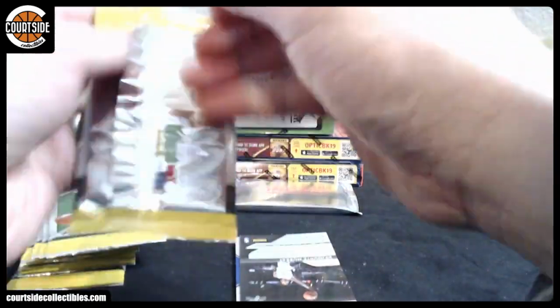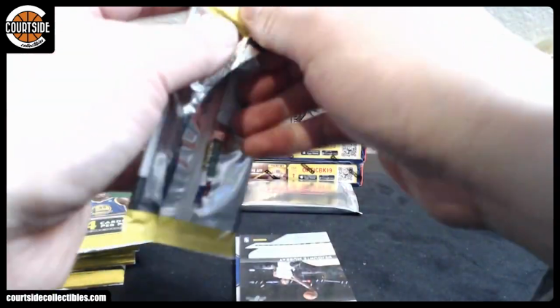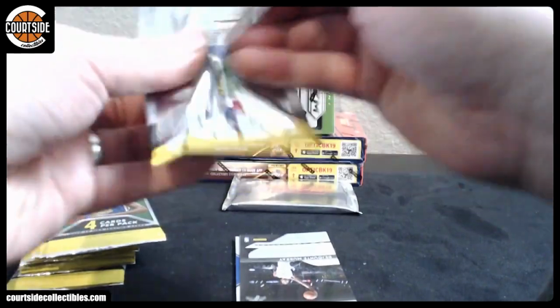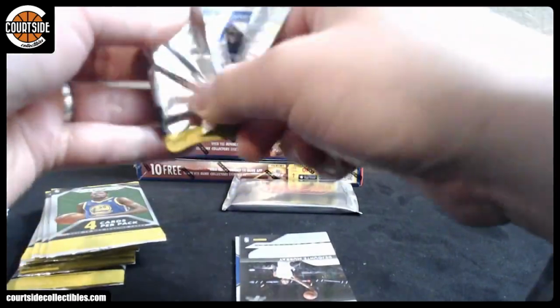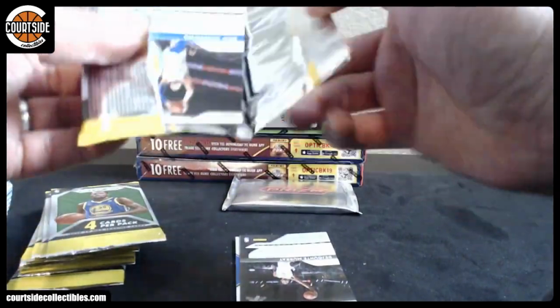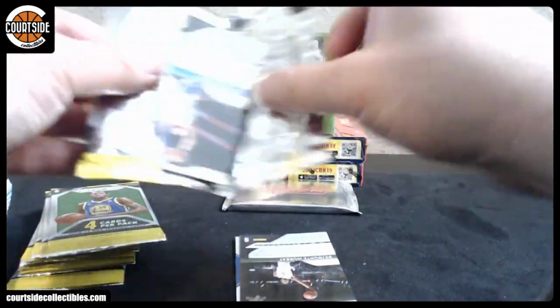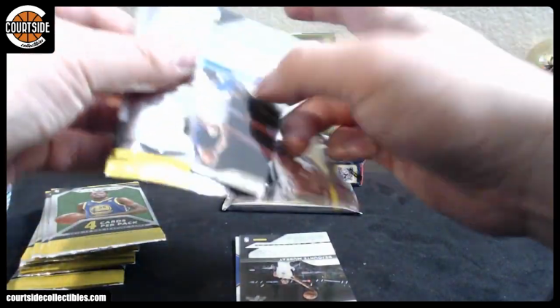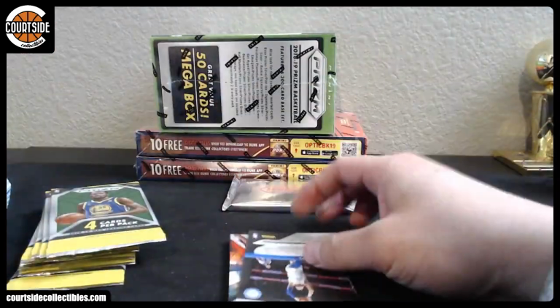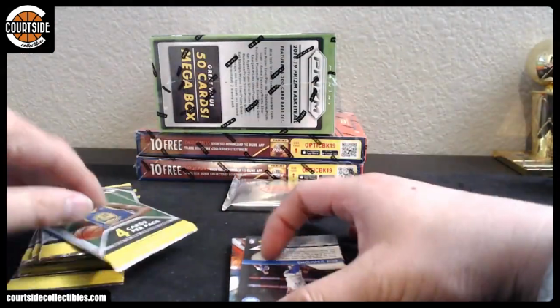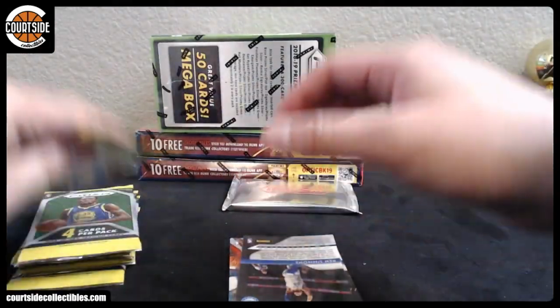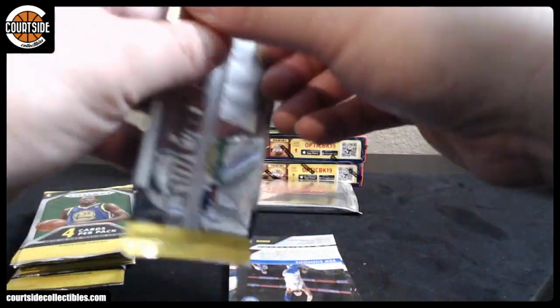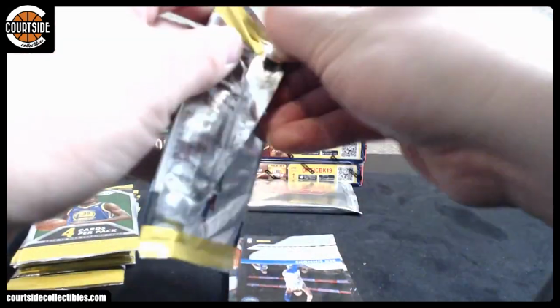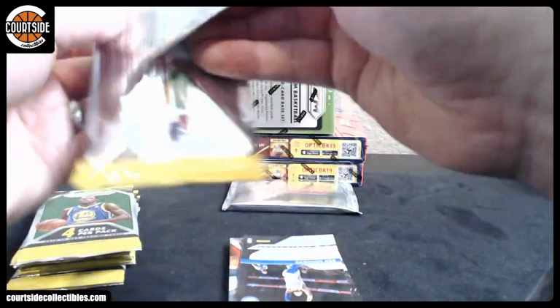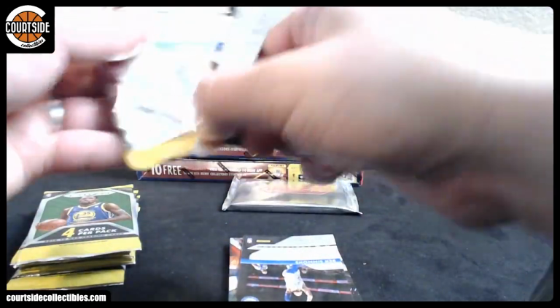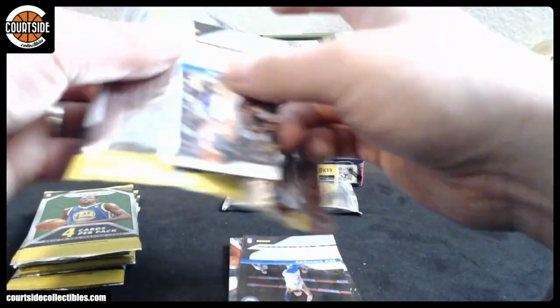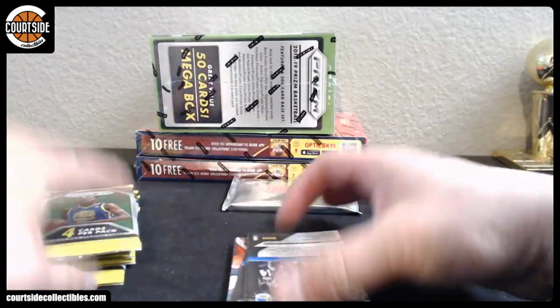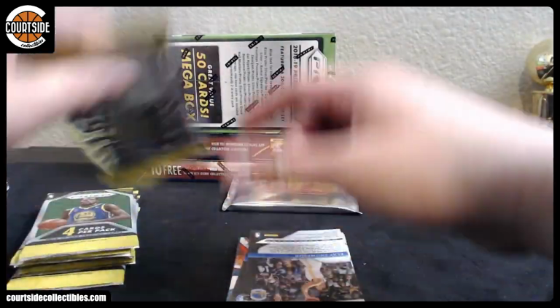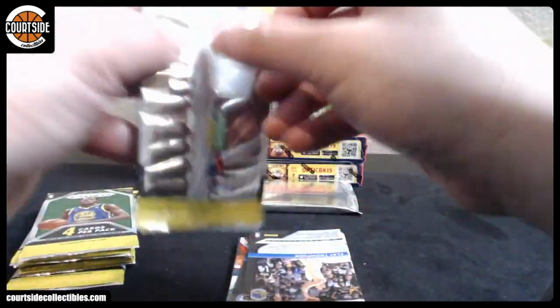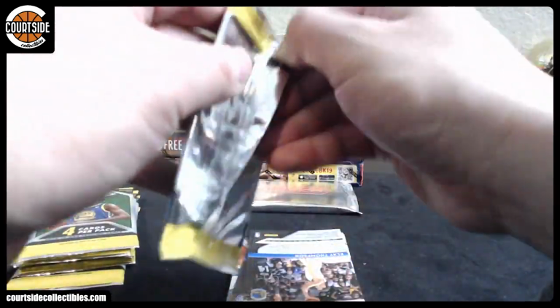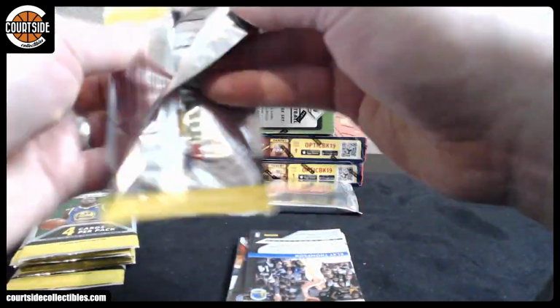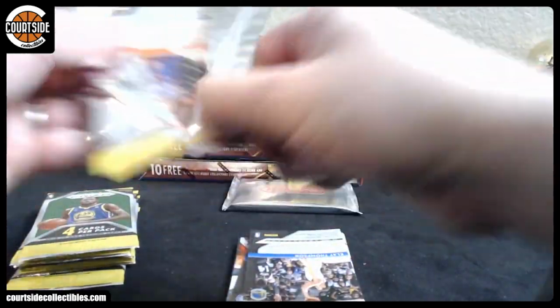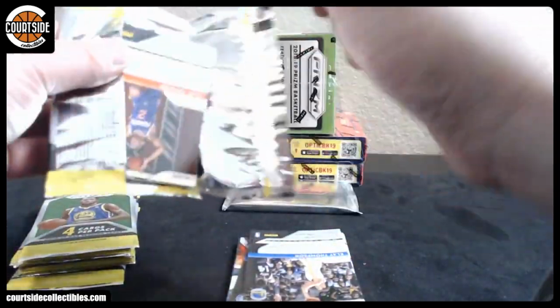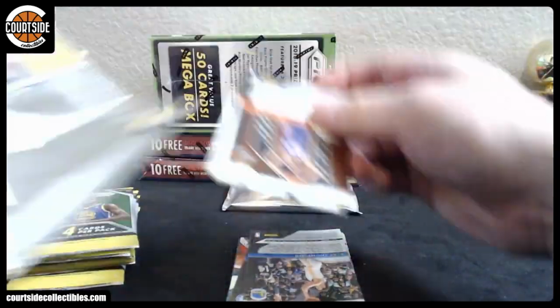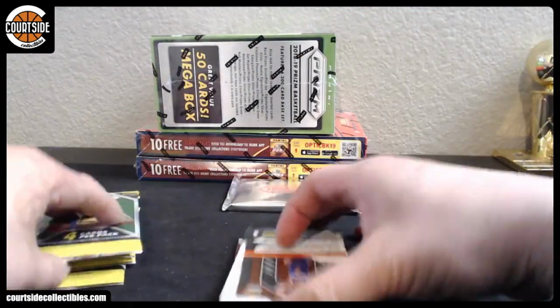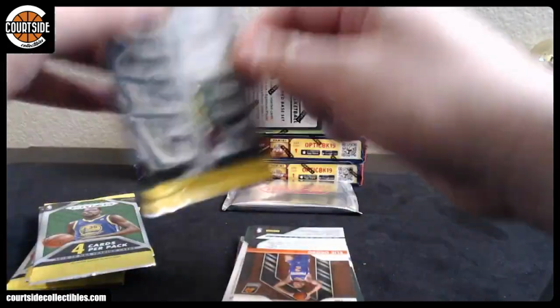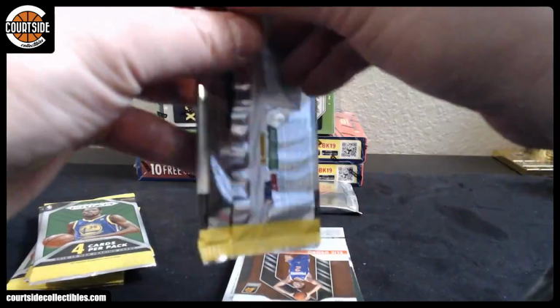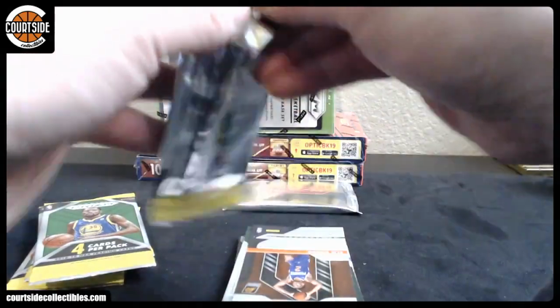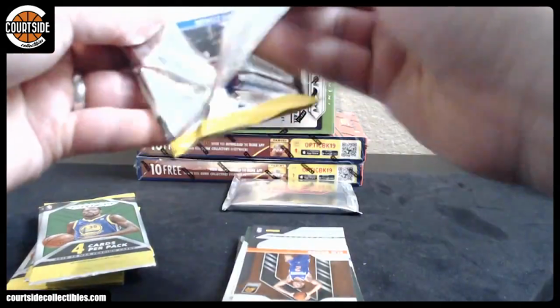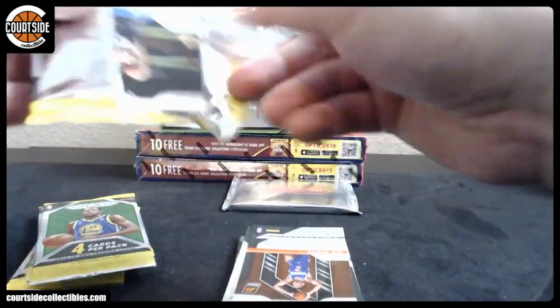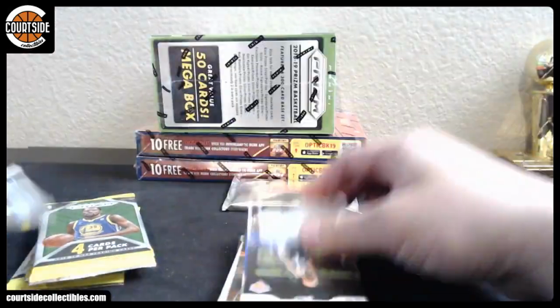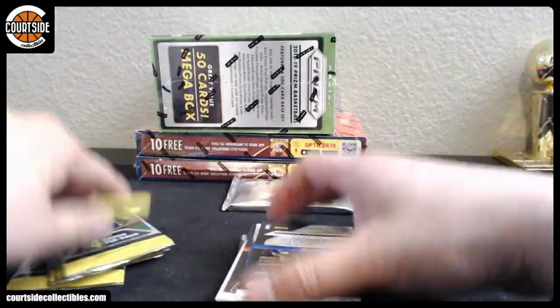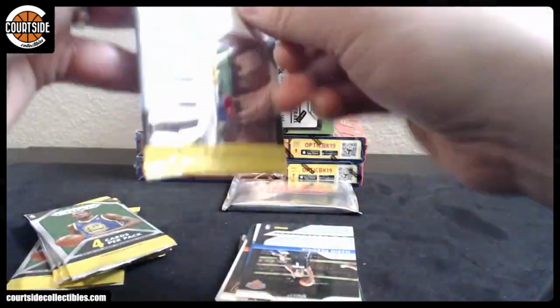I saw someone listing a bunch of PMG reds or something like that — or greens, I think it was greens actually. Looks like four or five of them. They must have had the whole set or something.